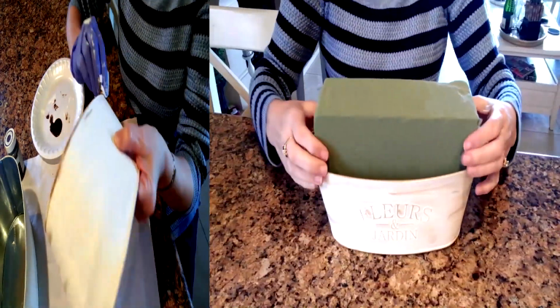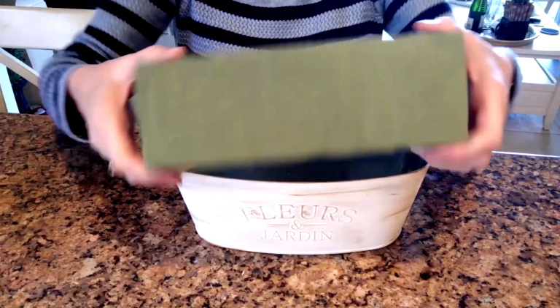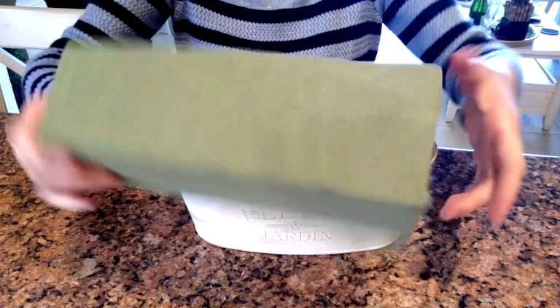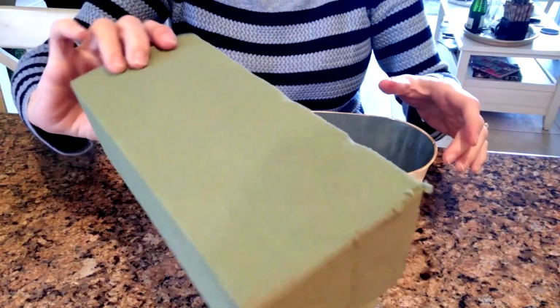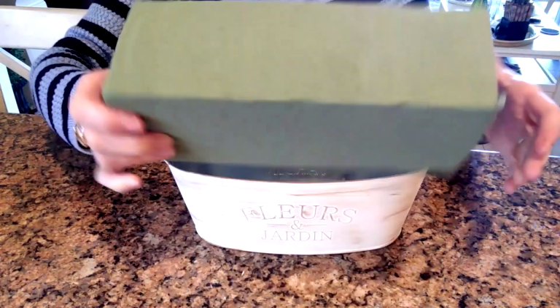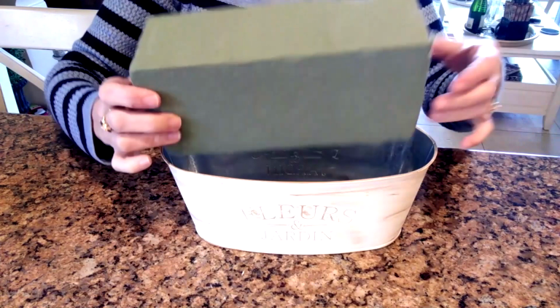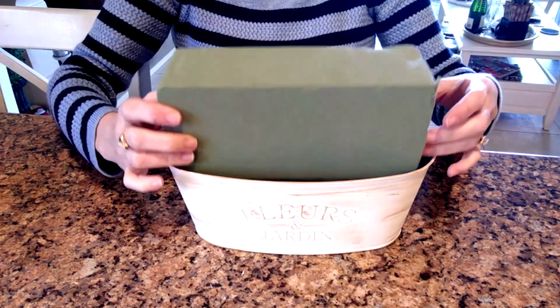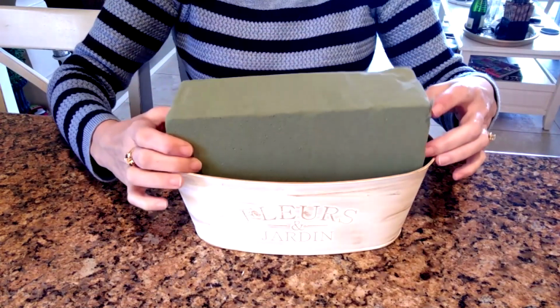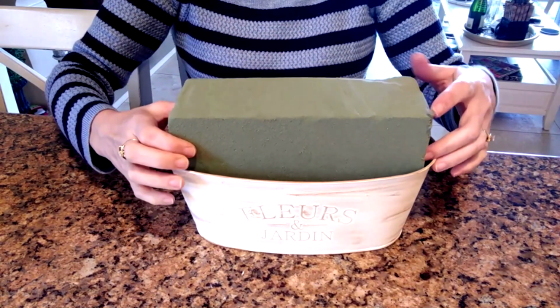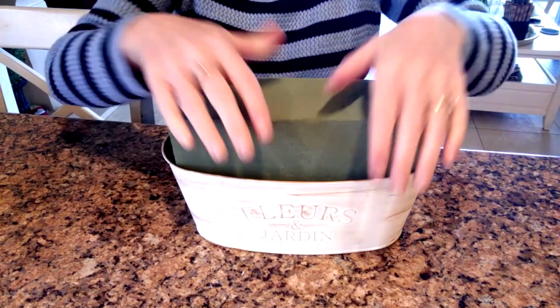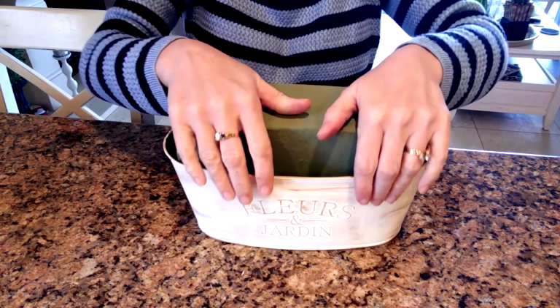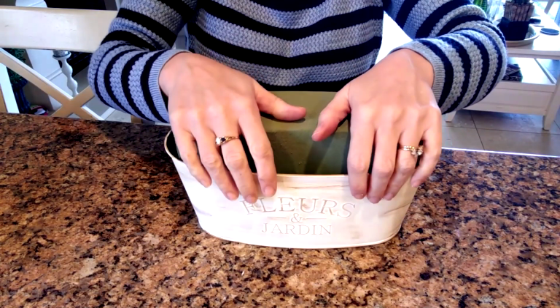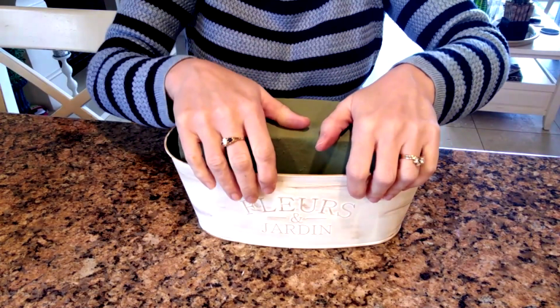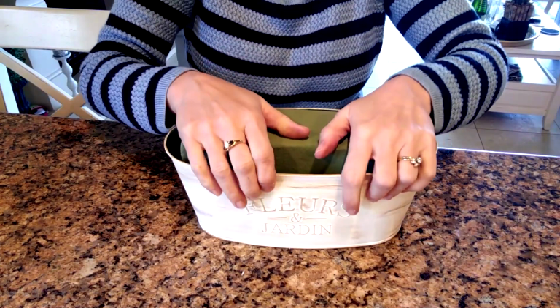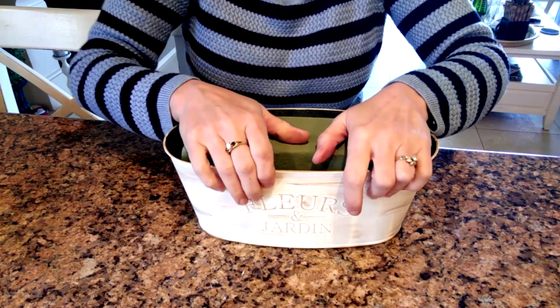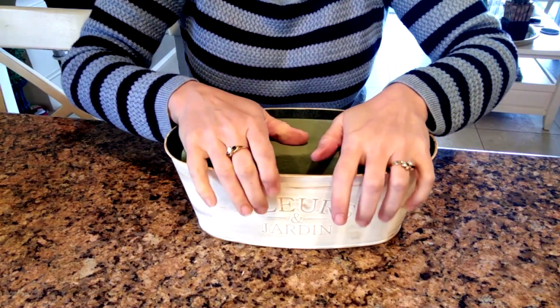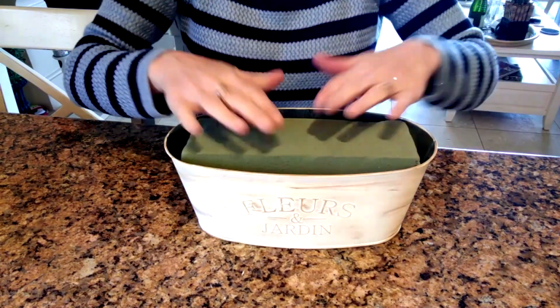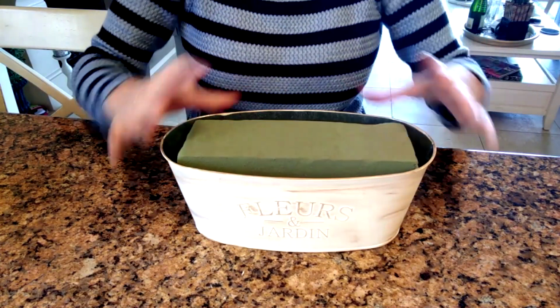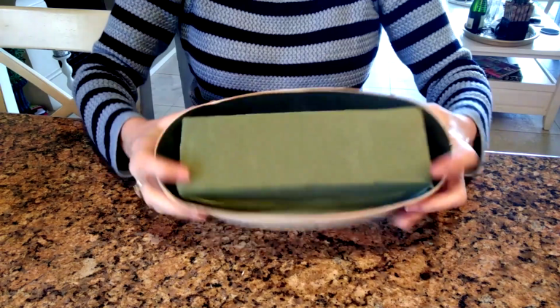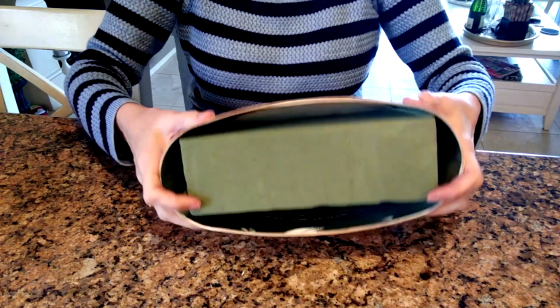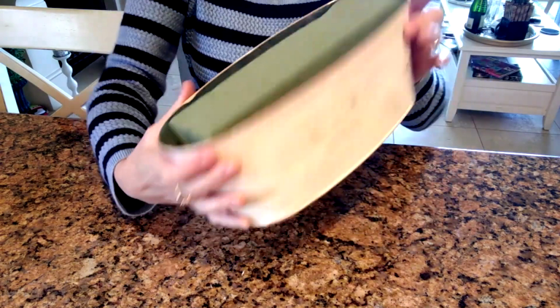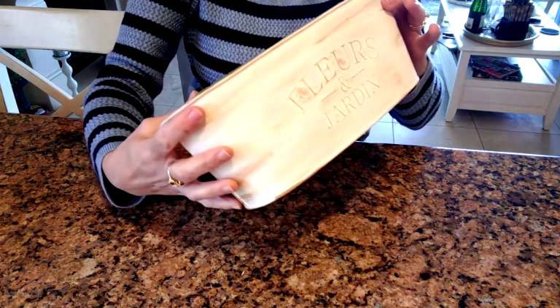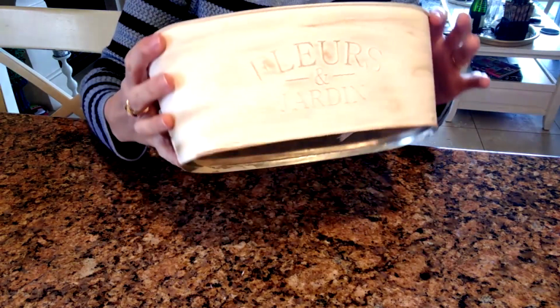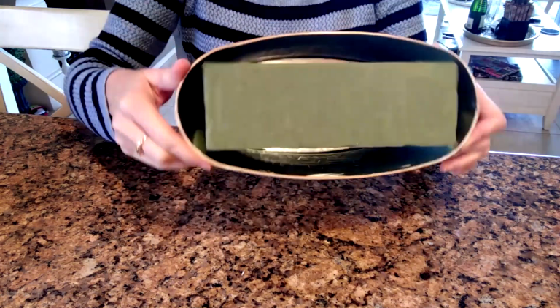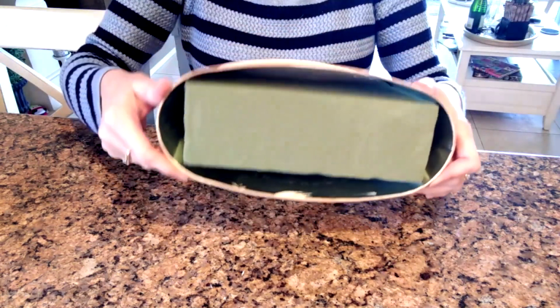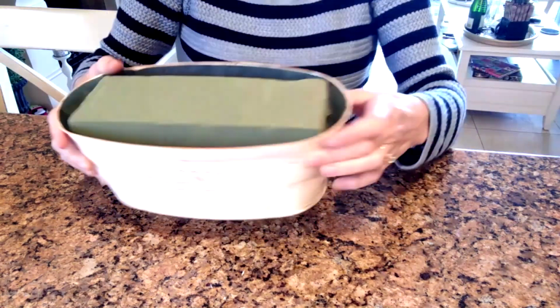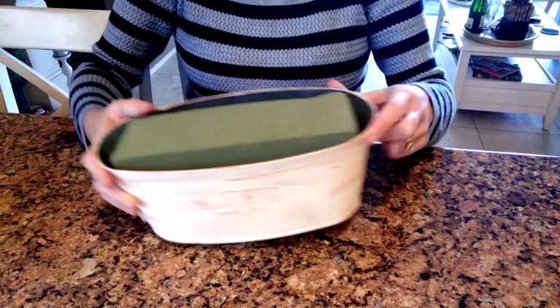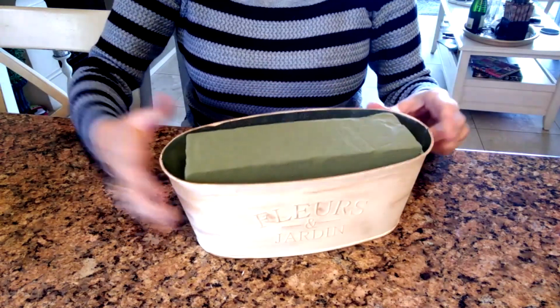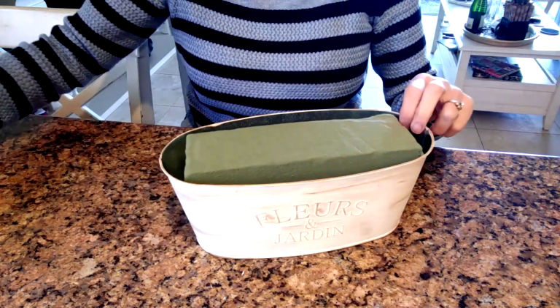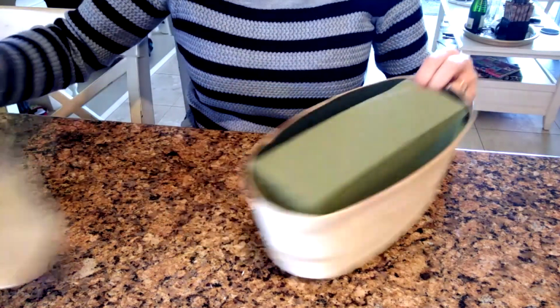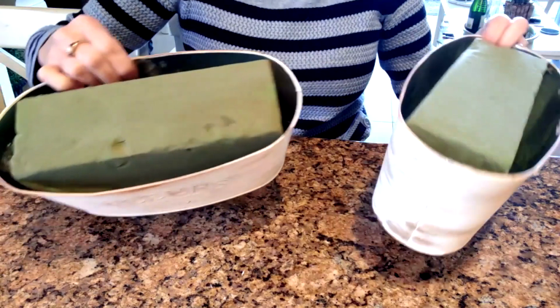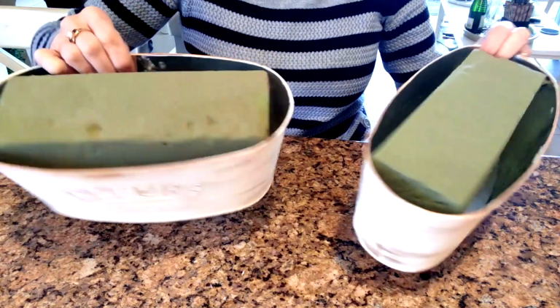Once the paint on the container was dry, I took a large block of floral foam that I got from Michael's and shoved it into the container. It fit in there perfectly and held itself in place, so I didn't need to put anything around the side.